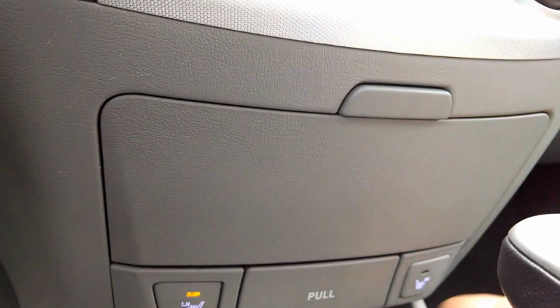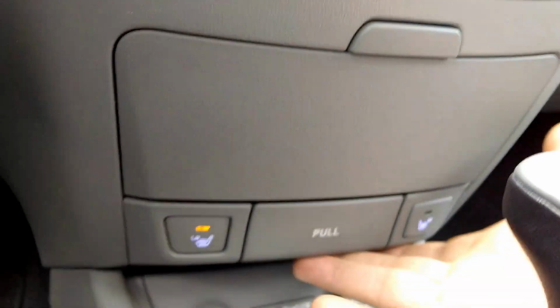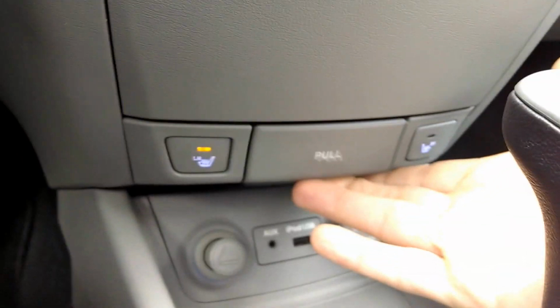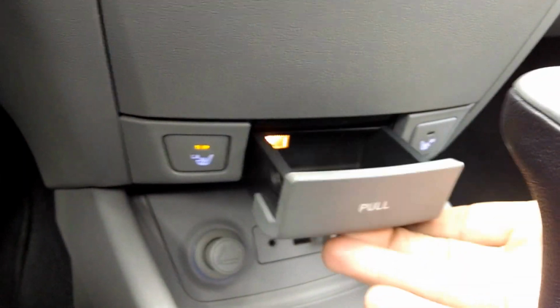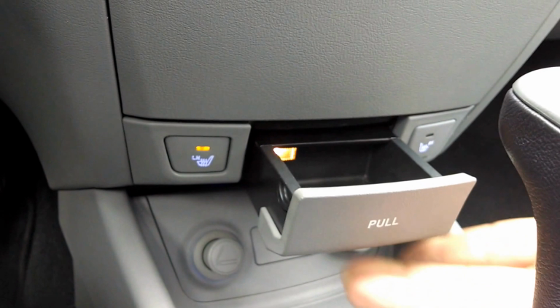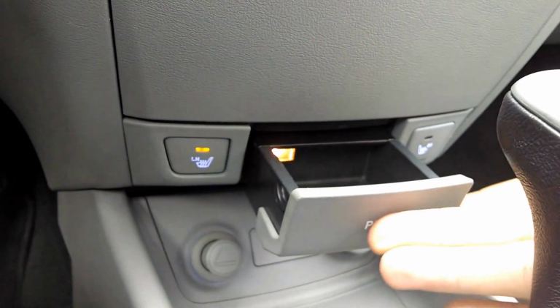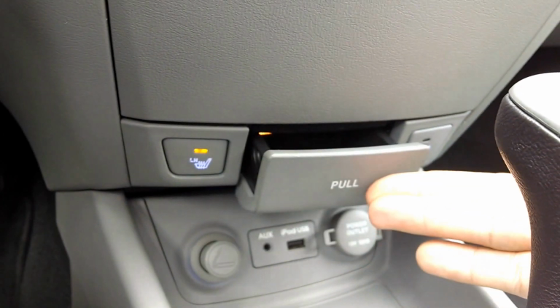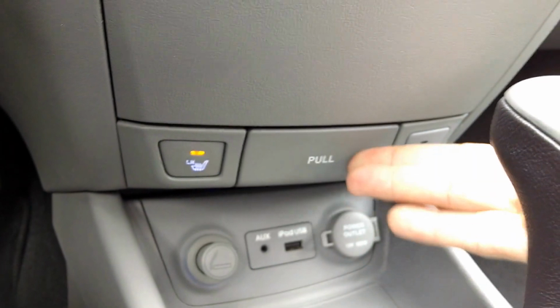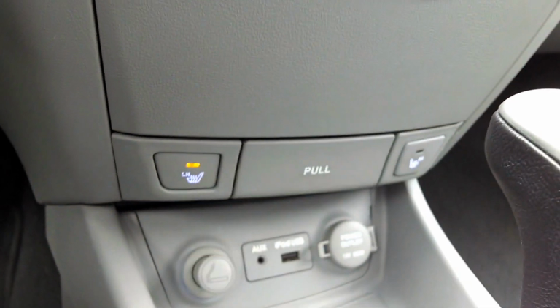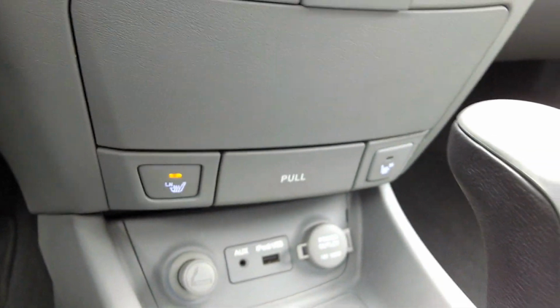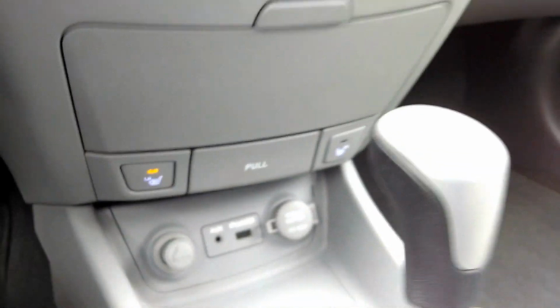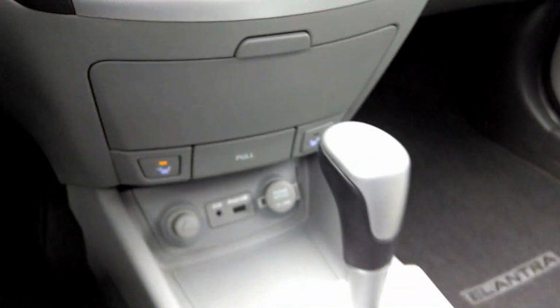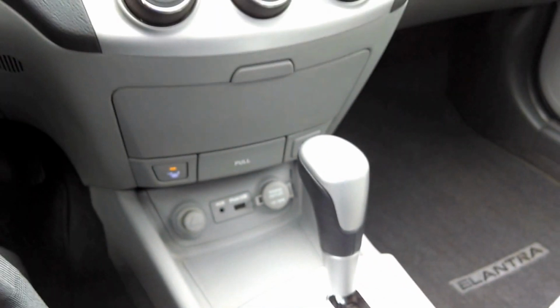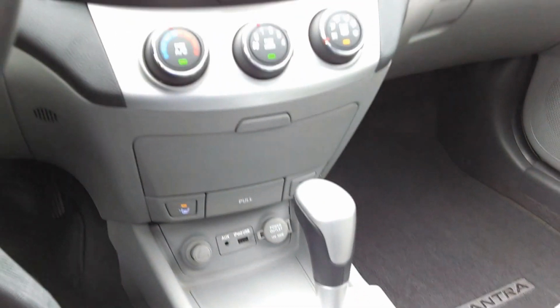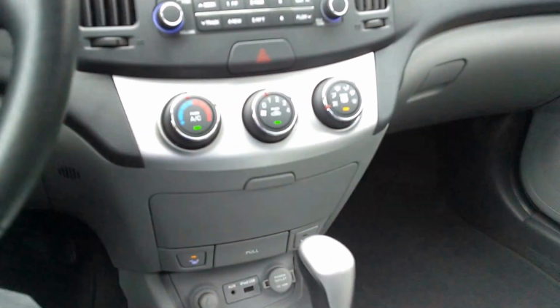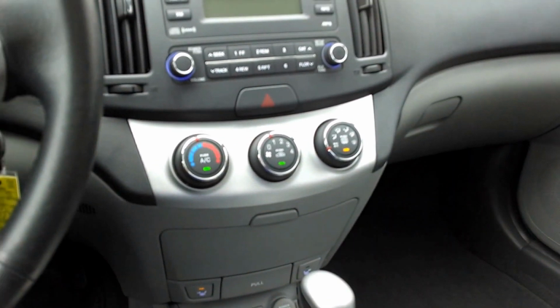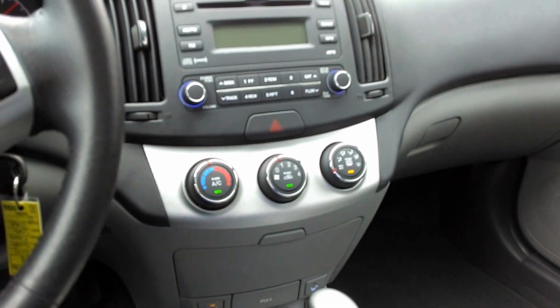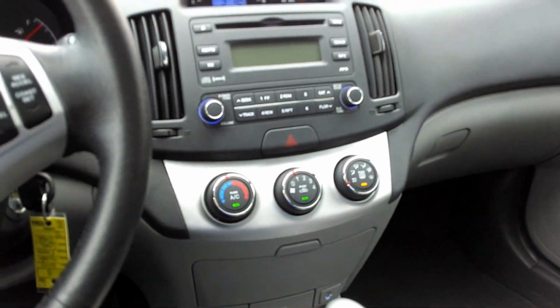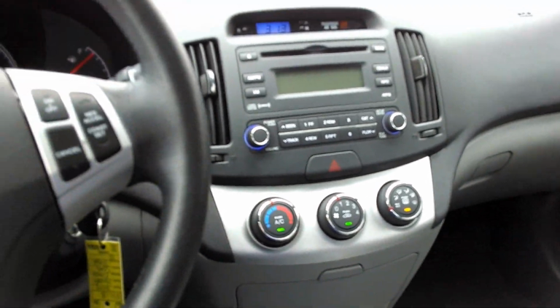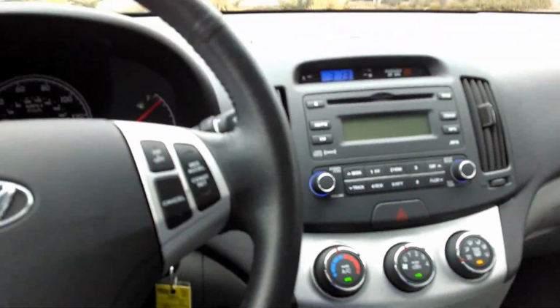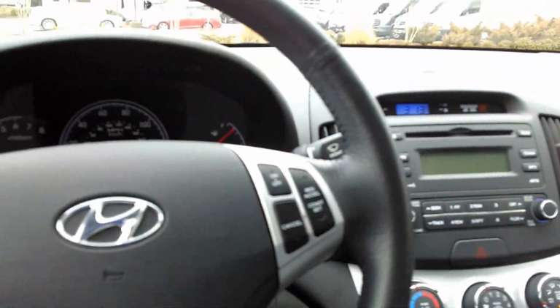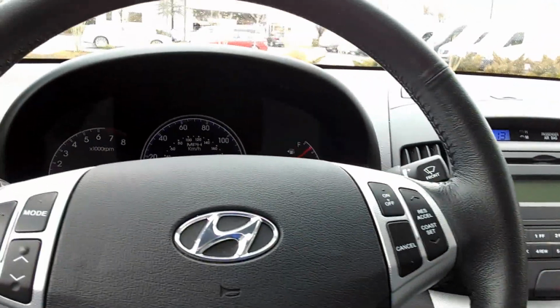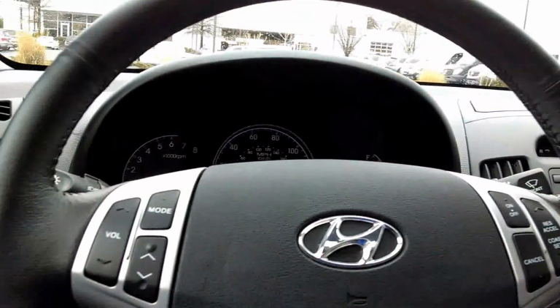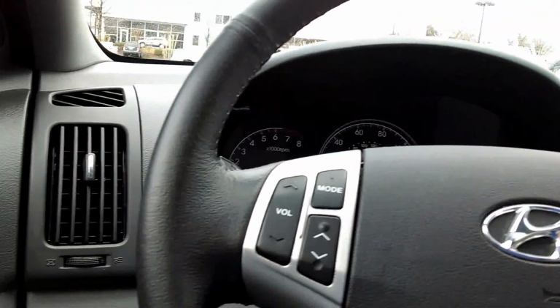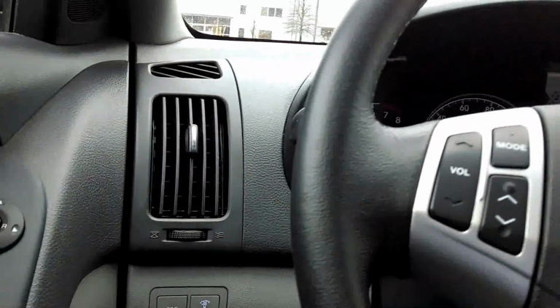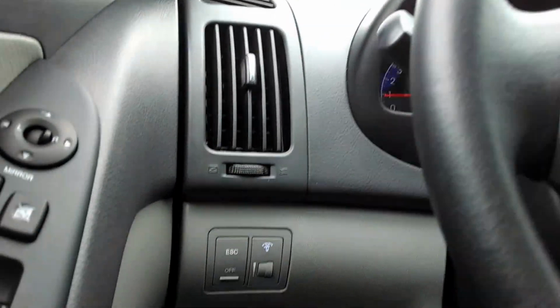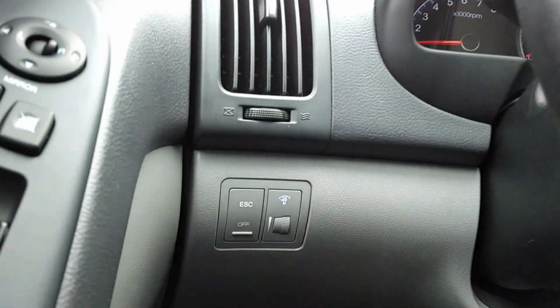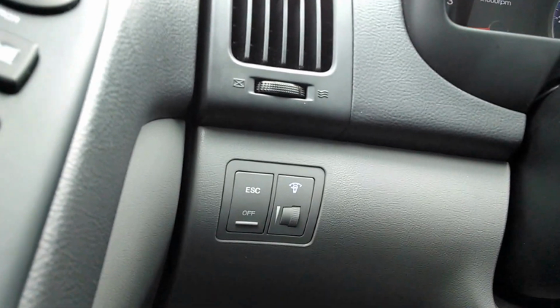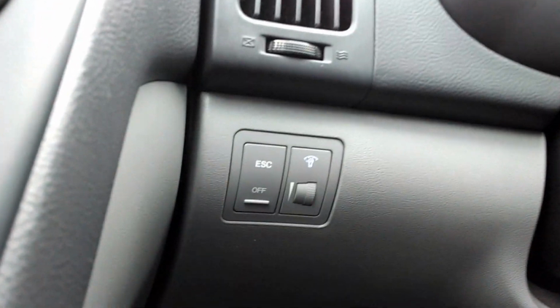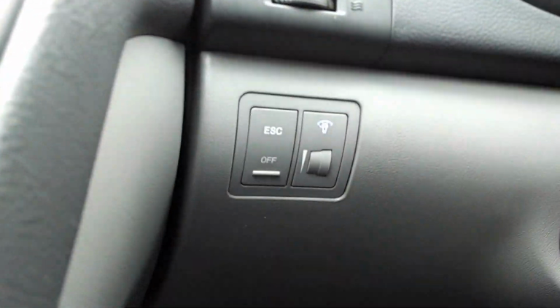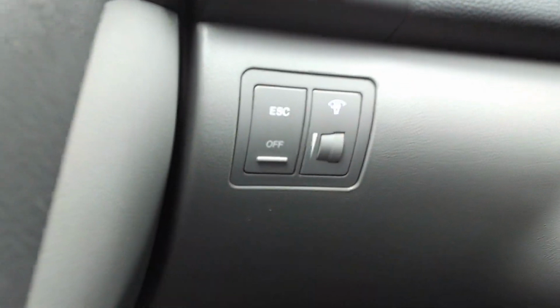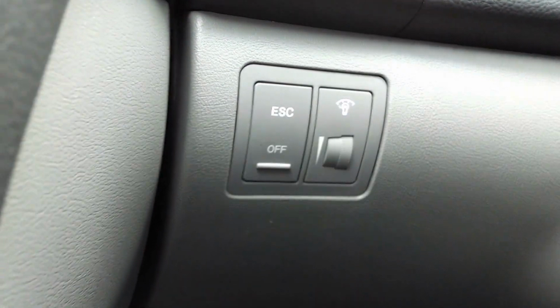Some vehicles seem to have storage spaces for the sake of saying they have storage spaces, and they're all tucked out of the way. Safety features like ESC — electronic stability control — right there.